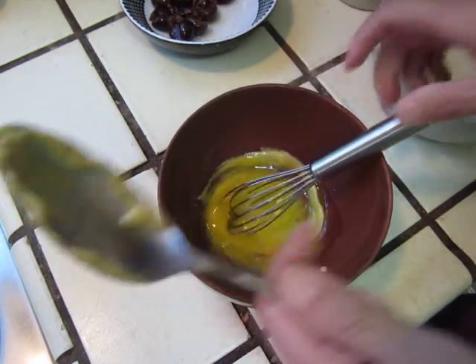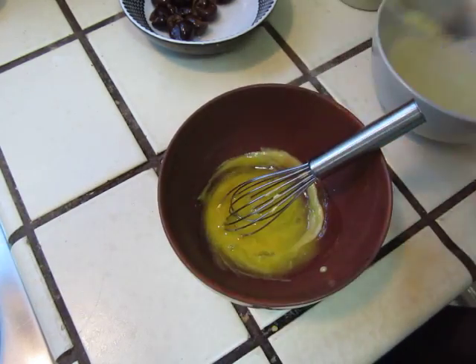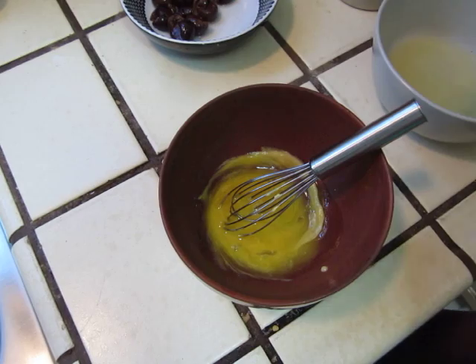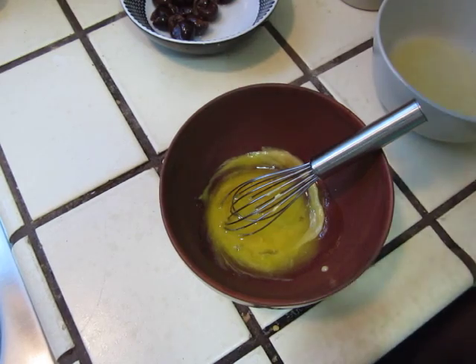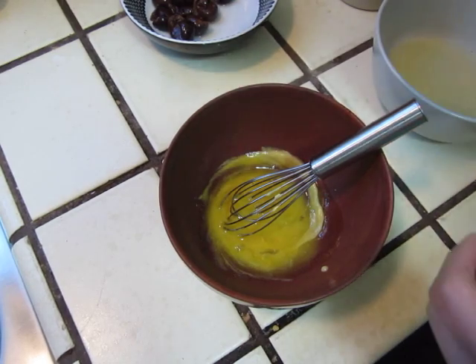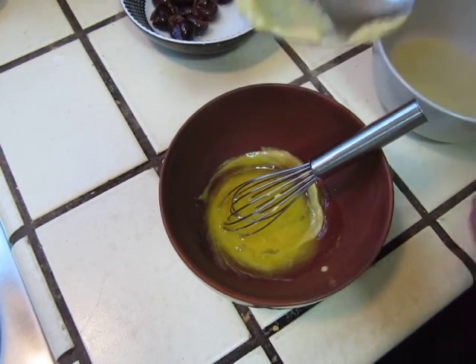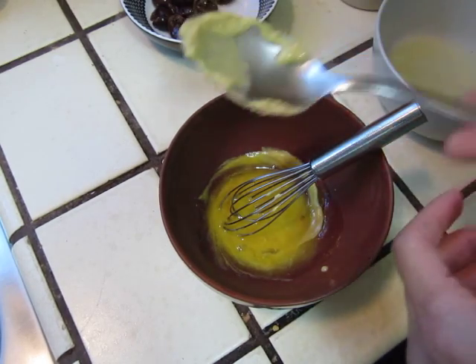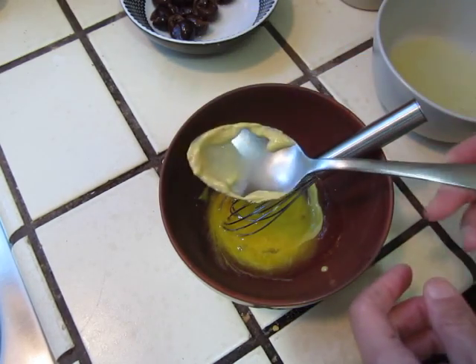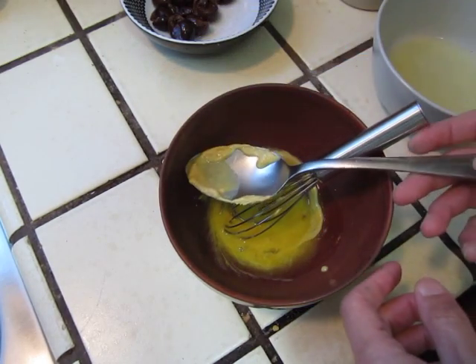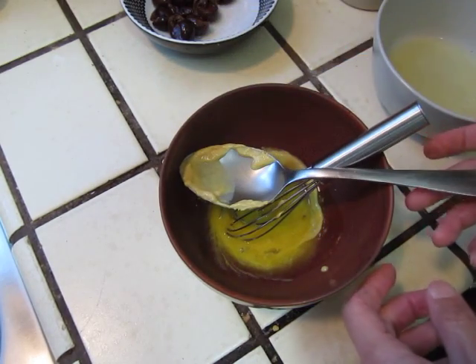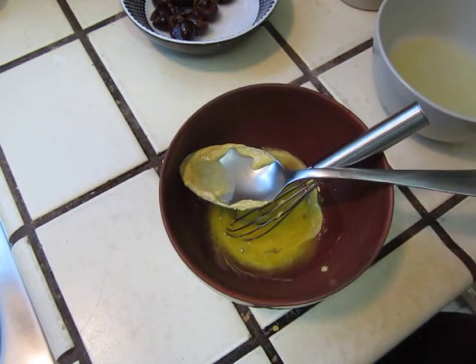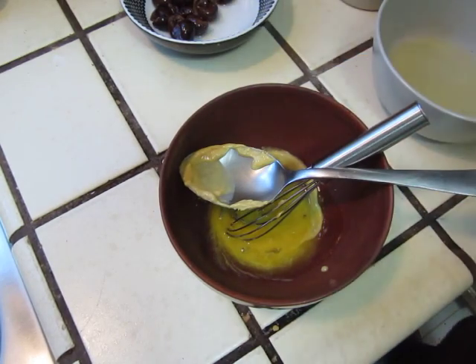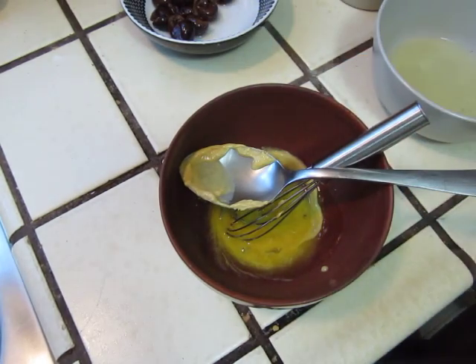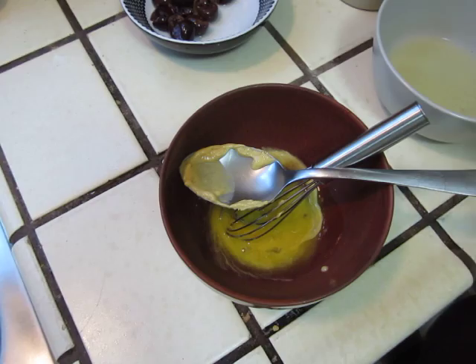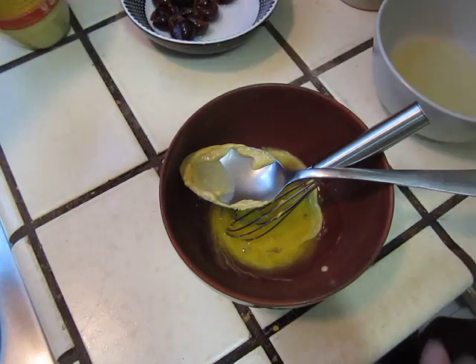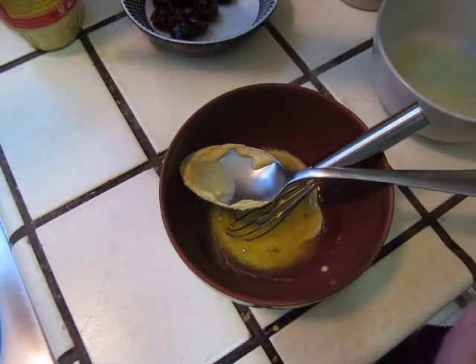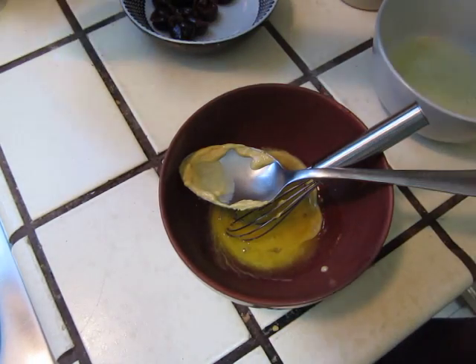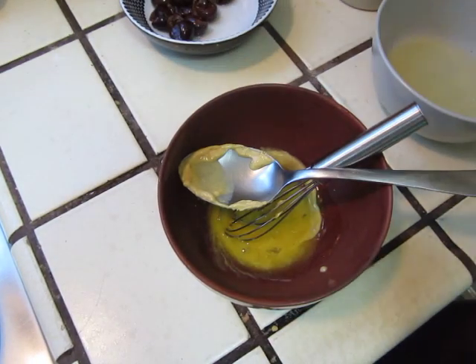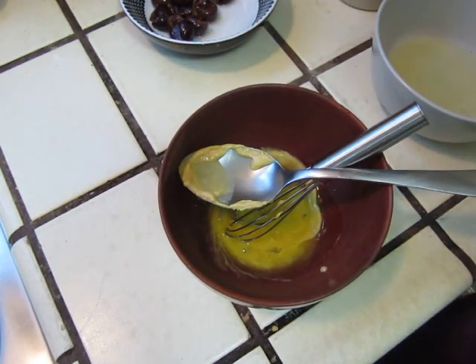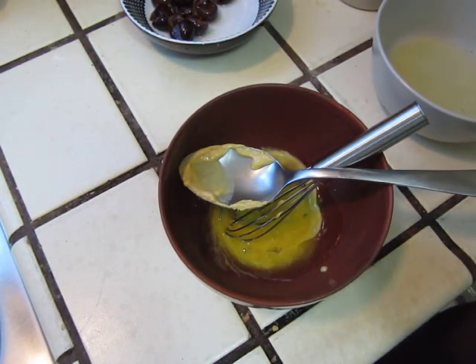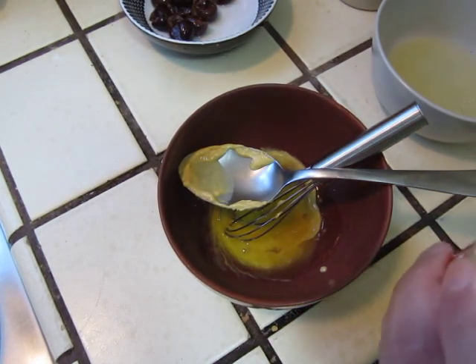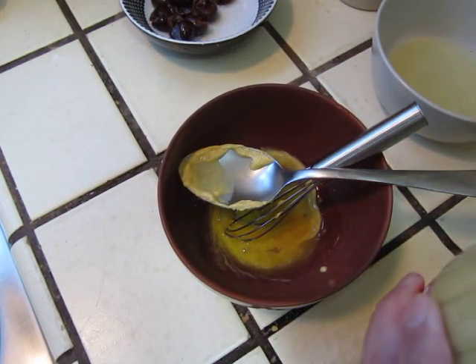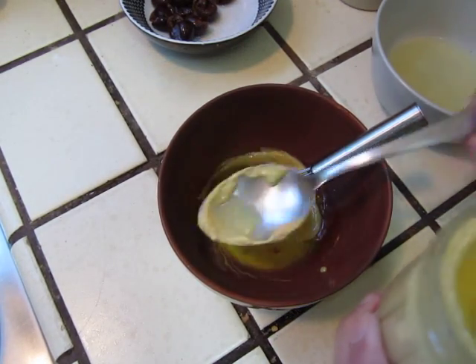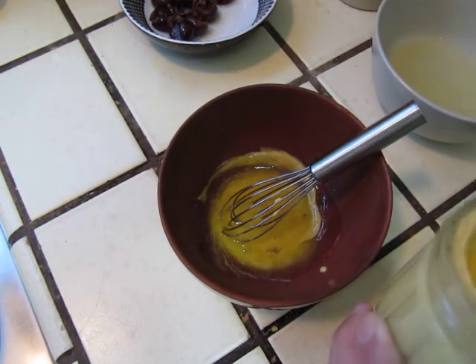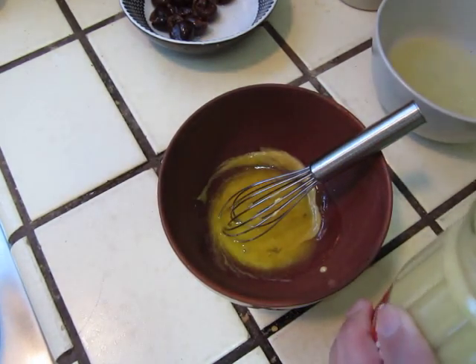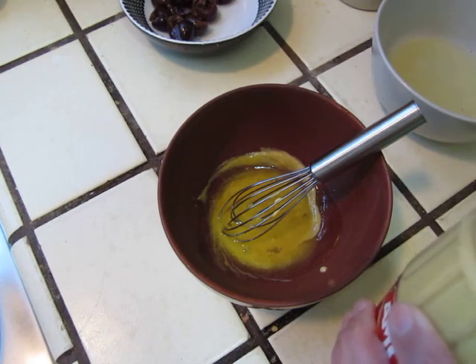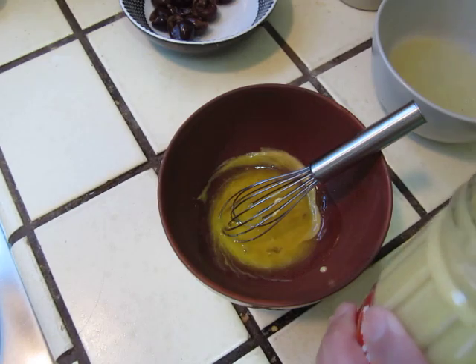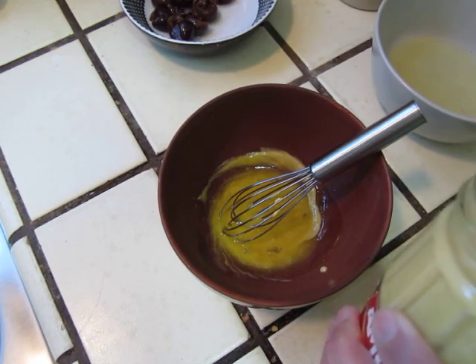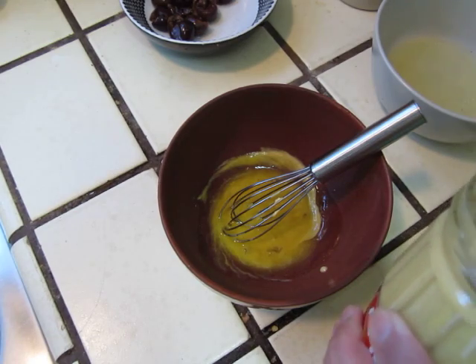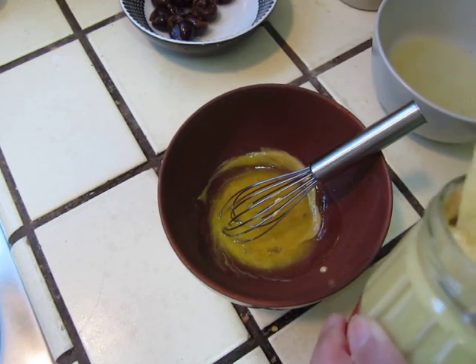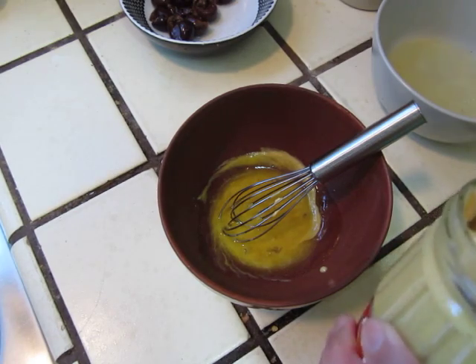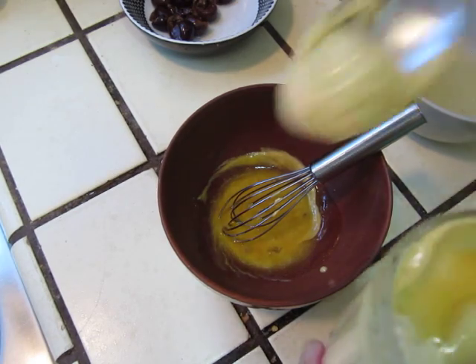It's always more polite to say hello first. Let's put a little more of the mustard. You have to put one, two, okay.